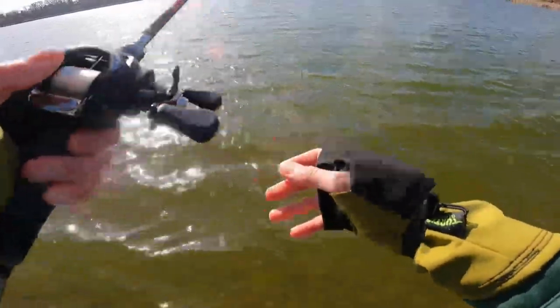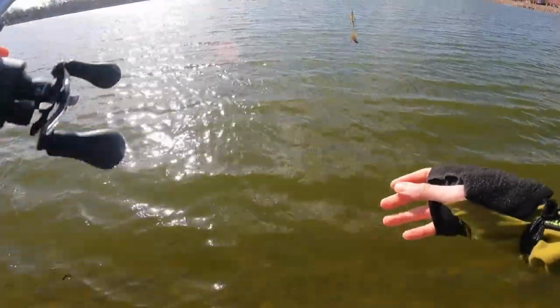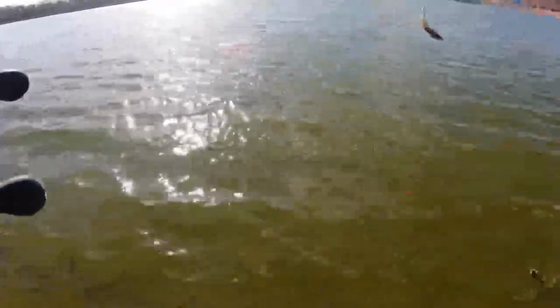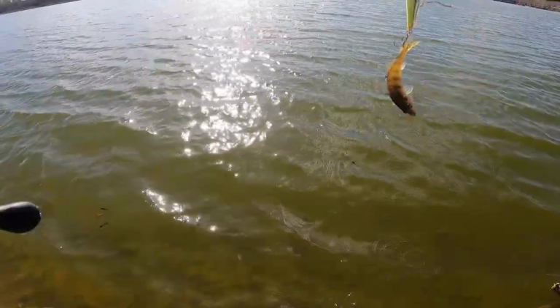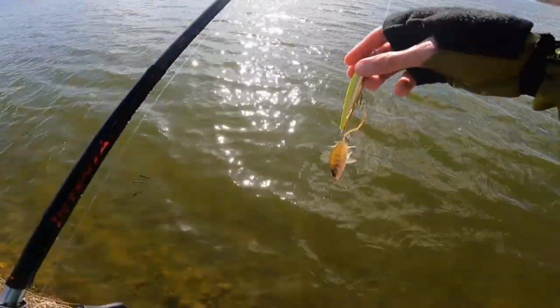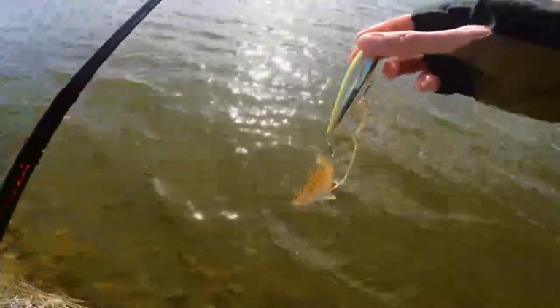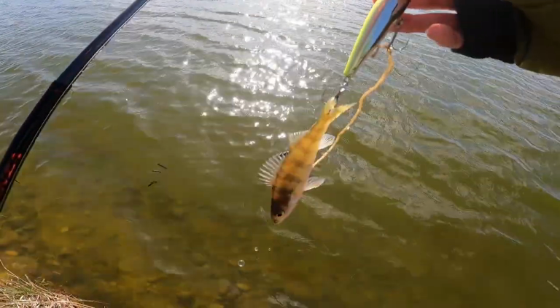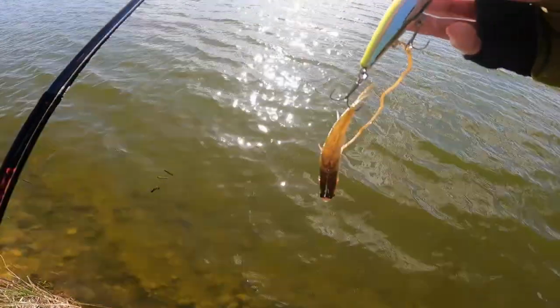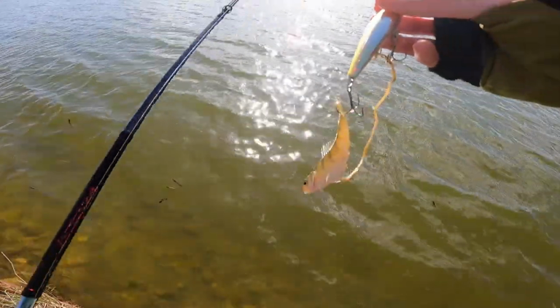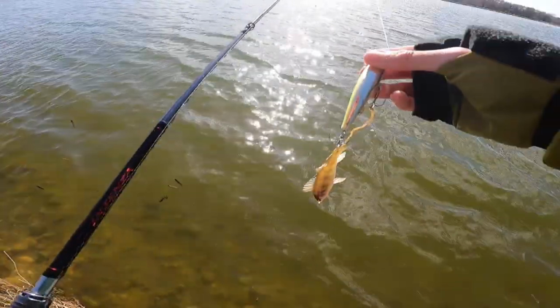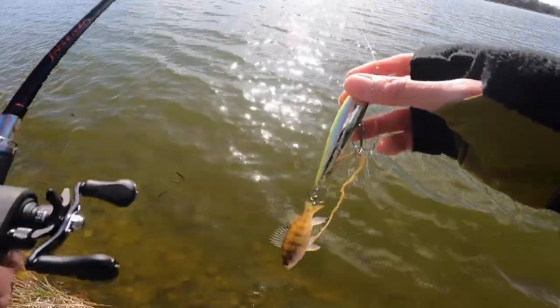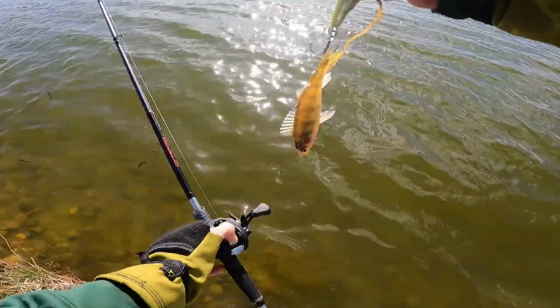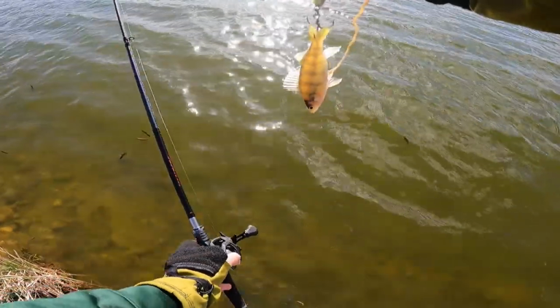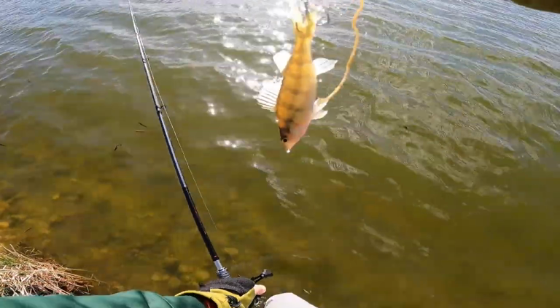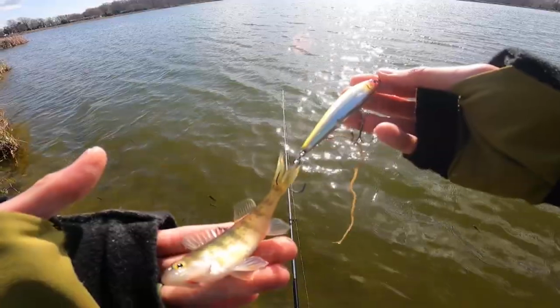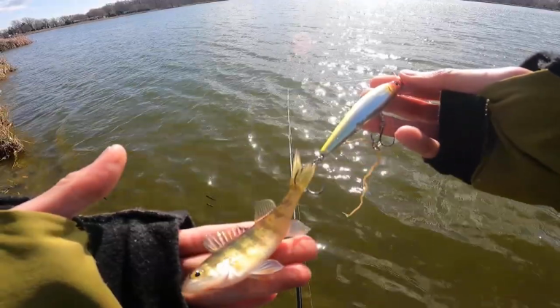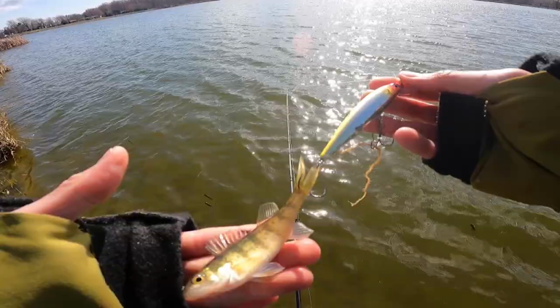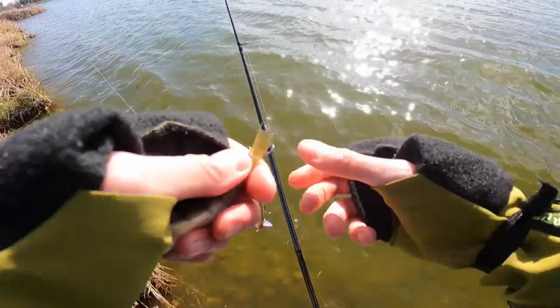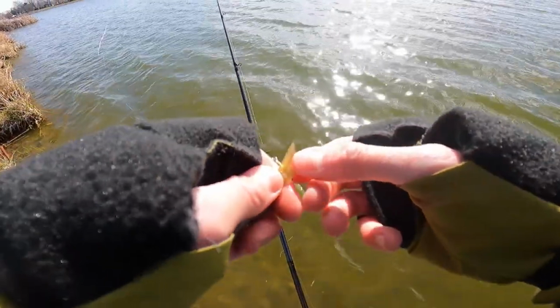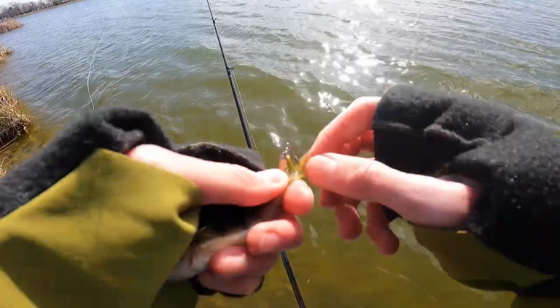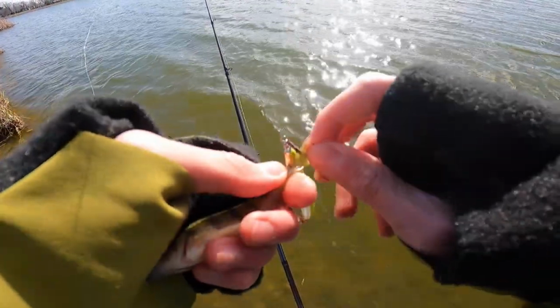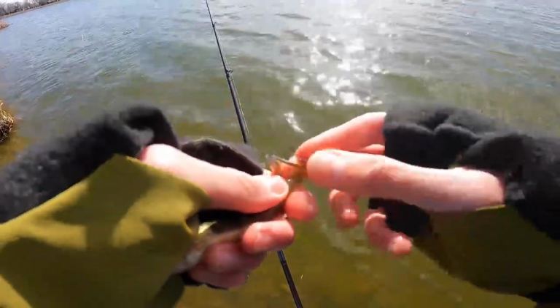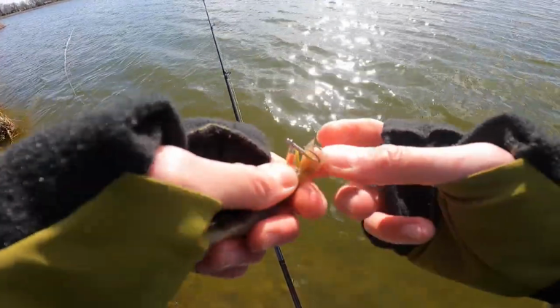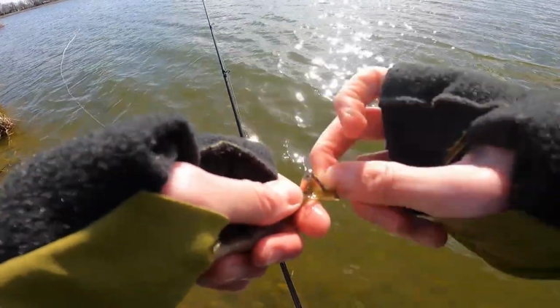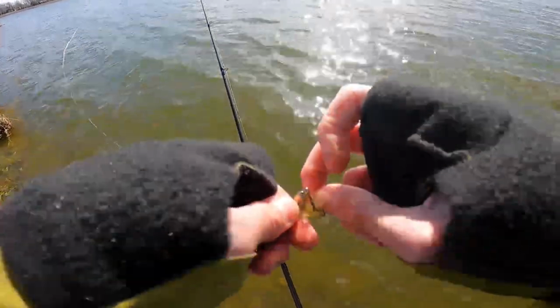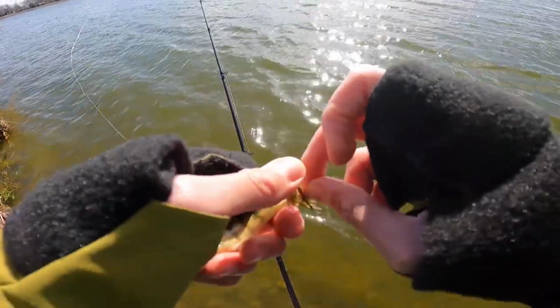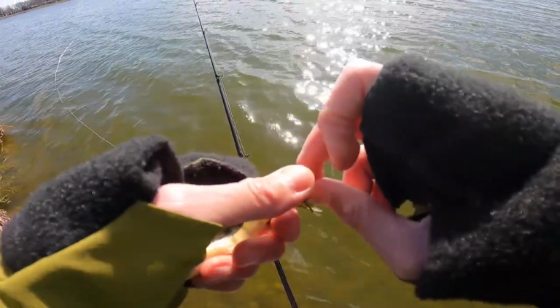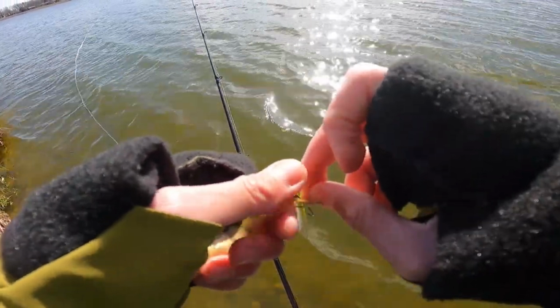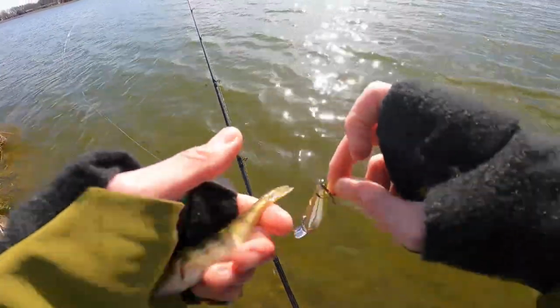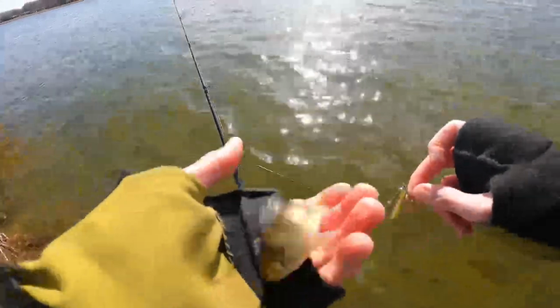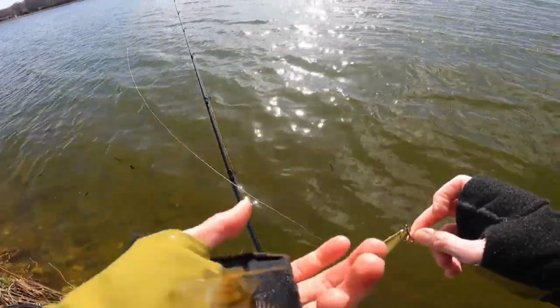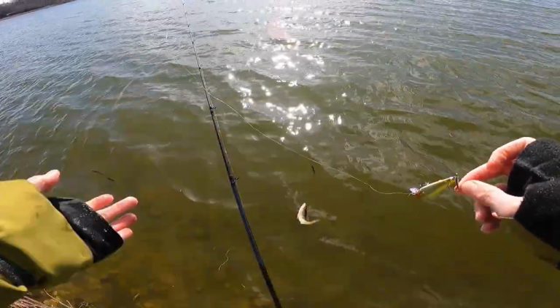Oh my gosh, you're kidding me — look at this. I tail-hooked a perch. How is this even possible? He's about the size of my jerkbait. That was not what I was expecting to do today. Sorry, little buddy. See you.